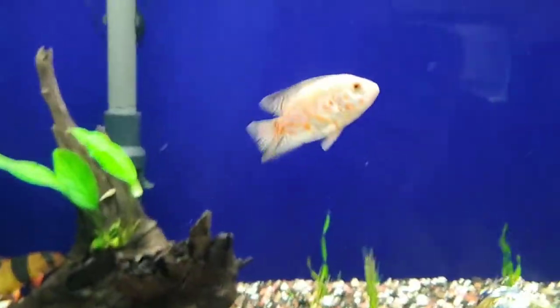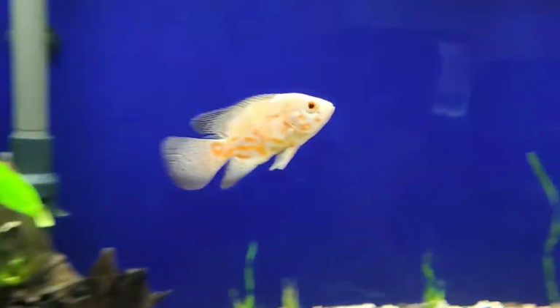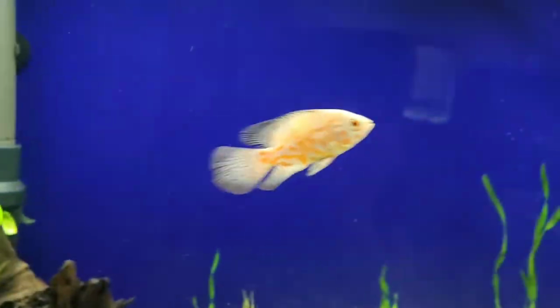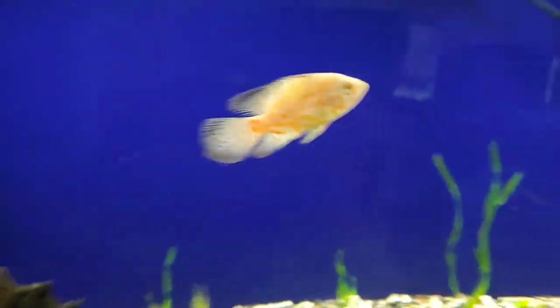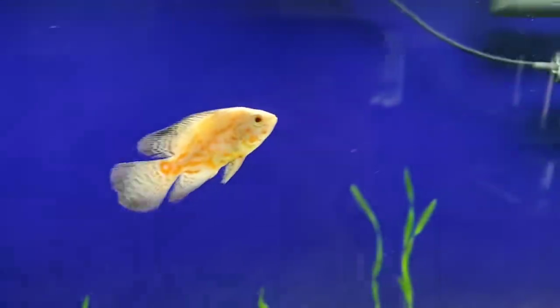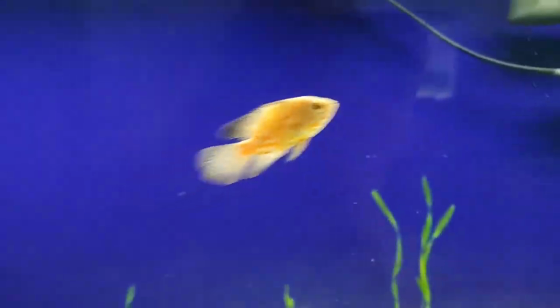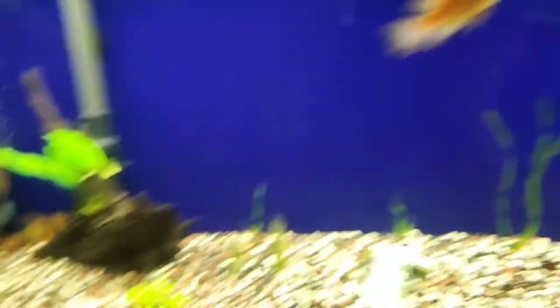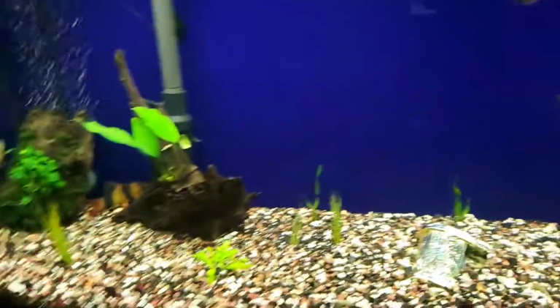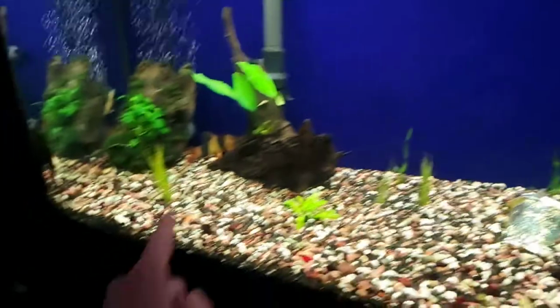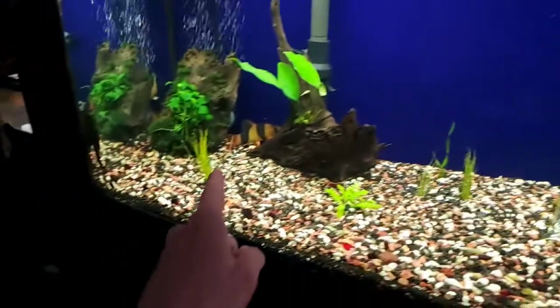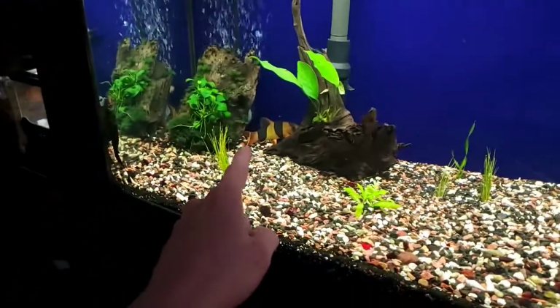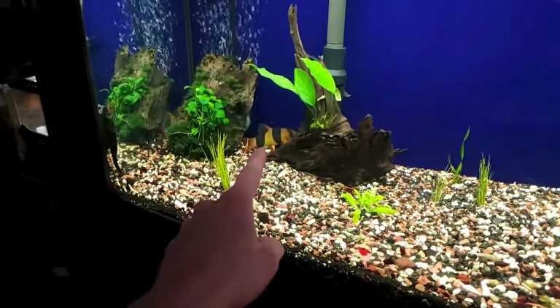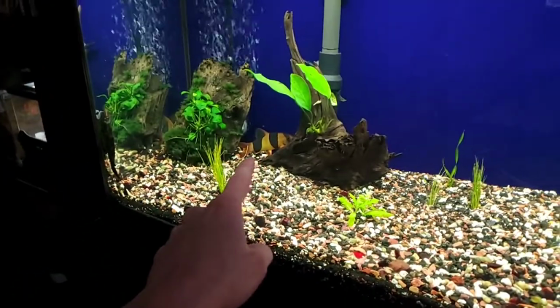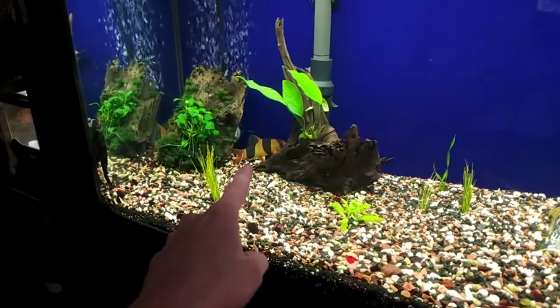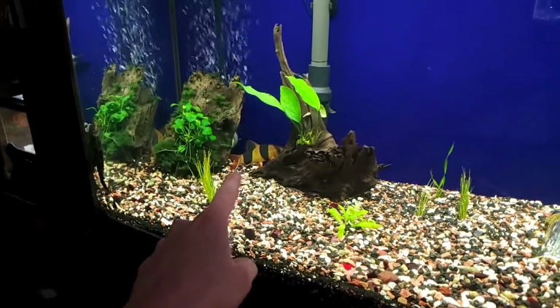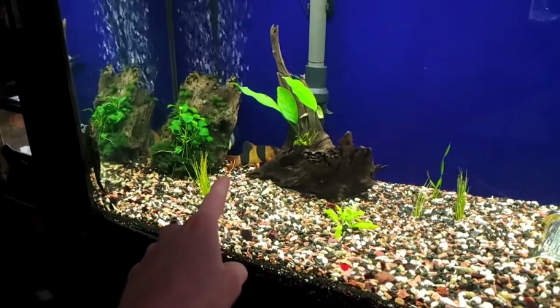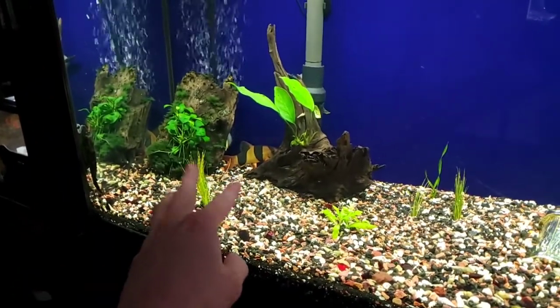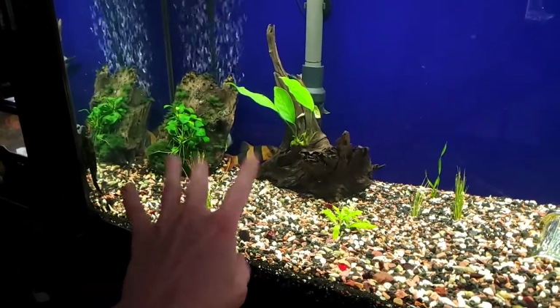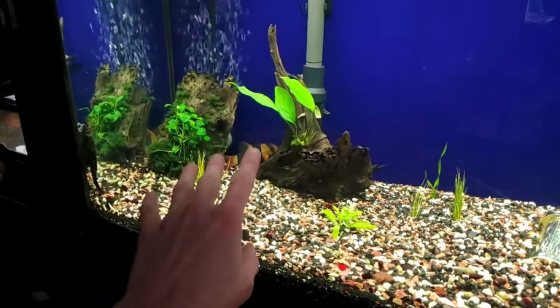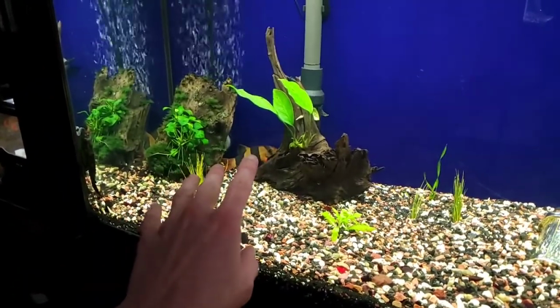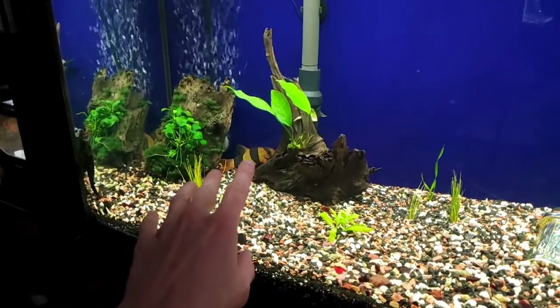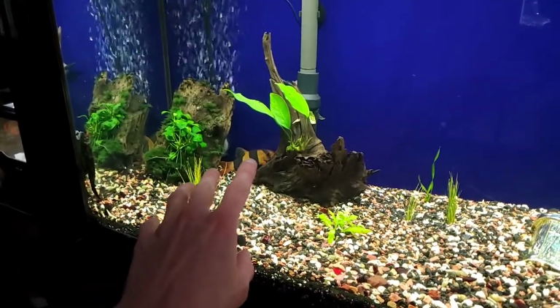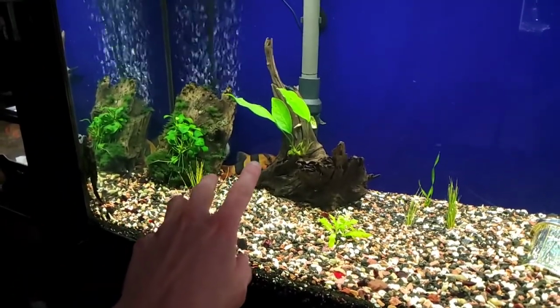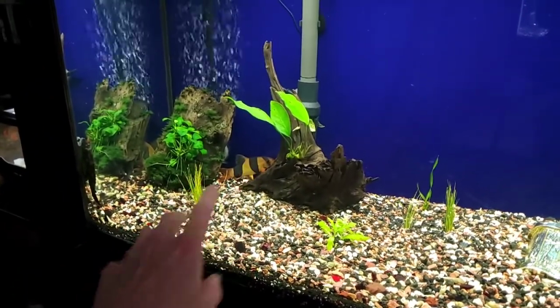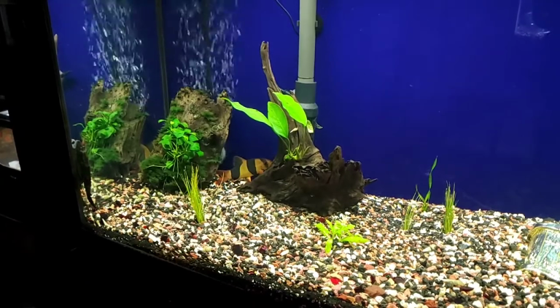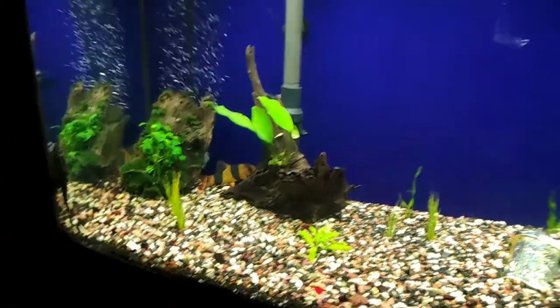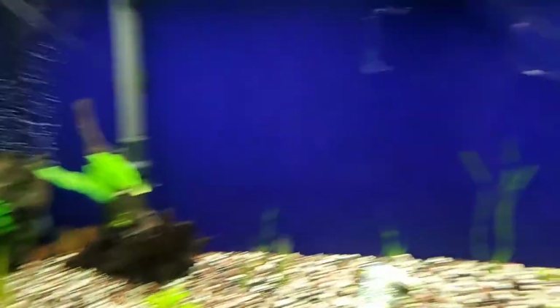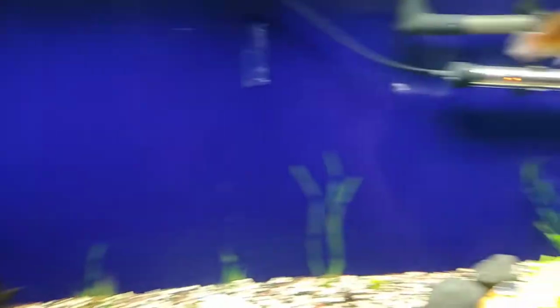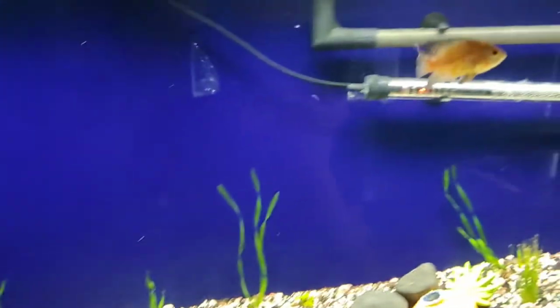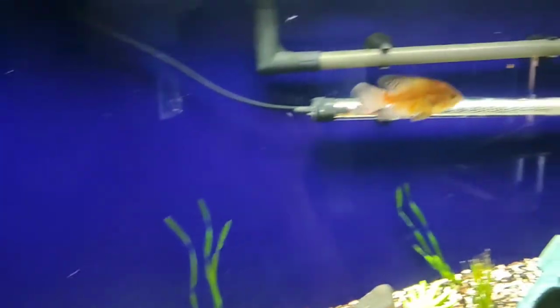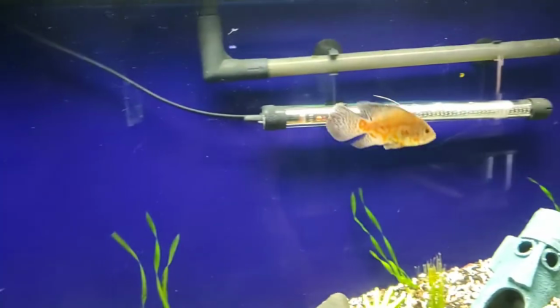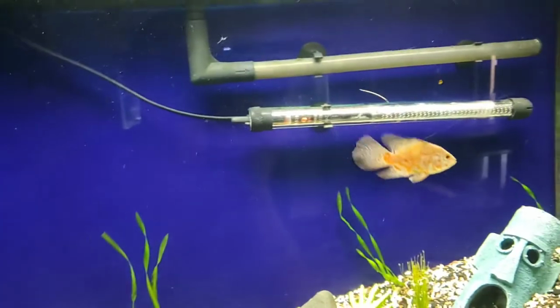I decided to name him Billy the Kid because he basically has his posse over here — the clown loaches. They're the Pennywise crew. So the Pennywise crew with Billy the Kid.